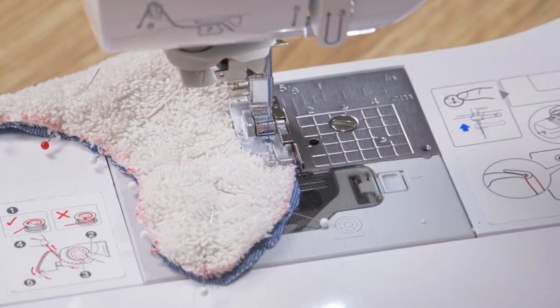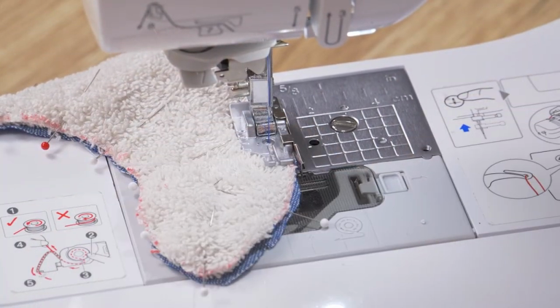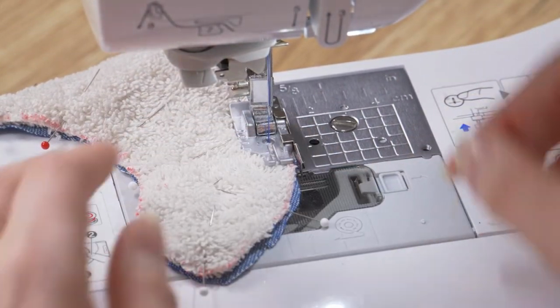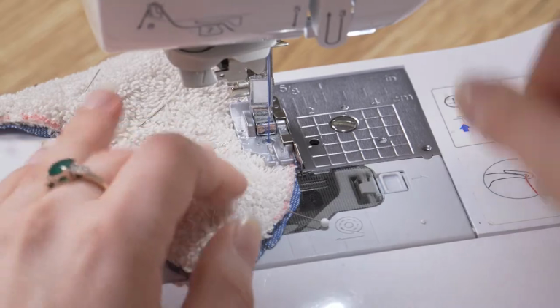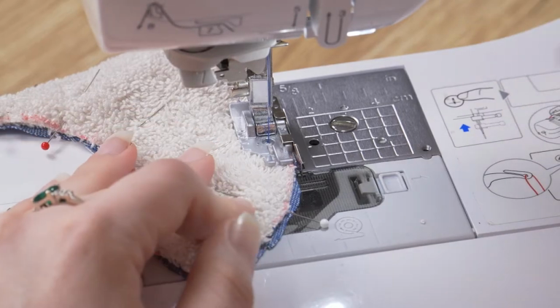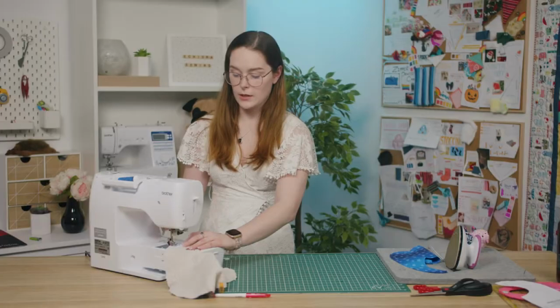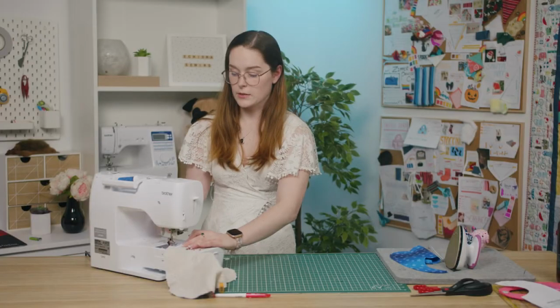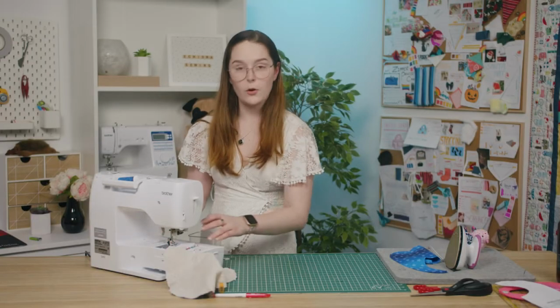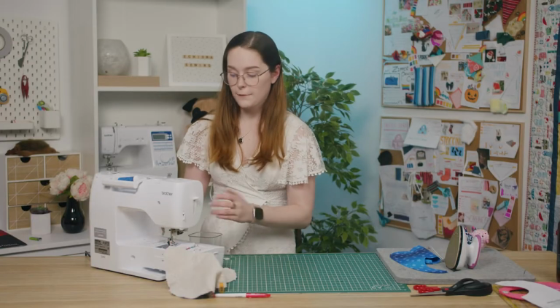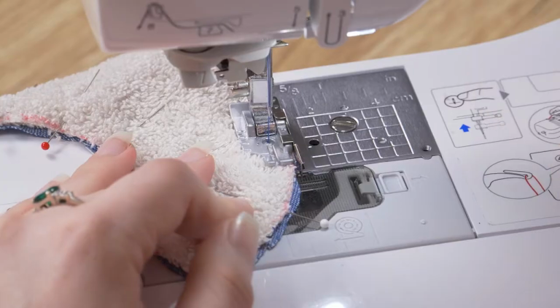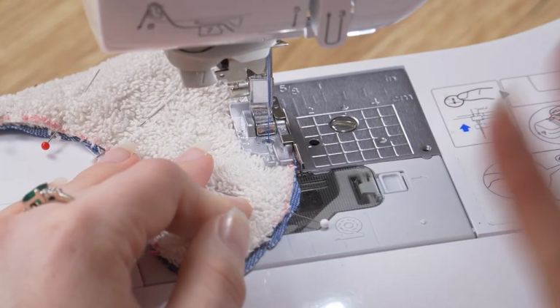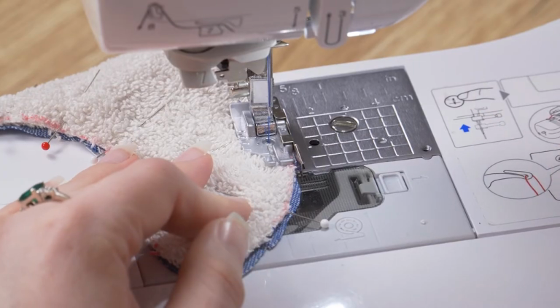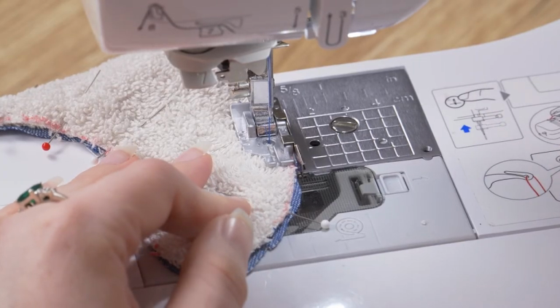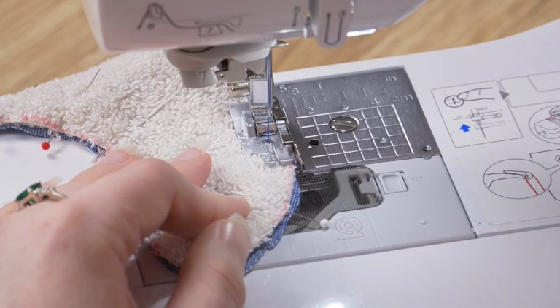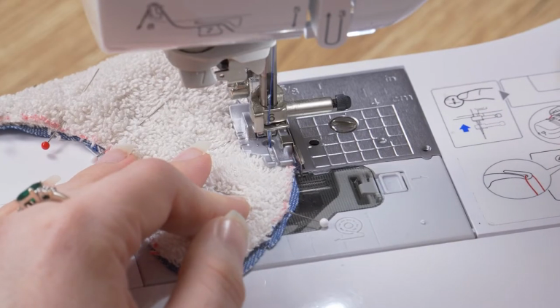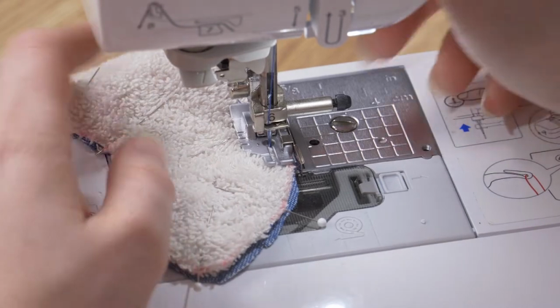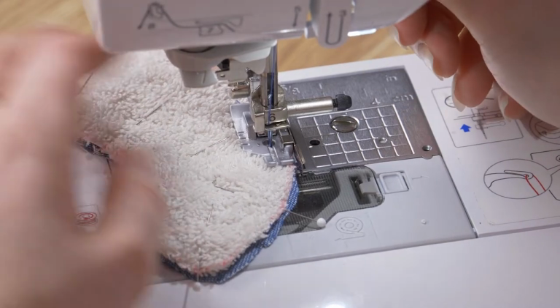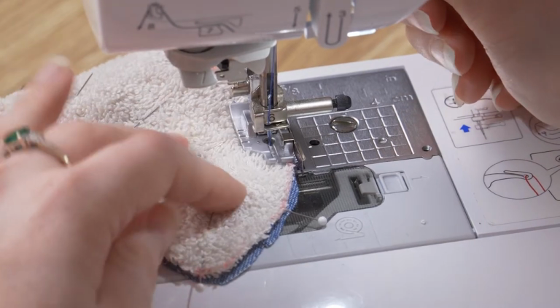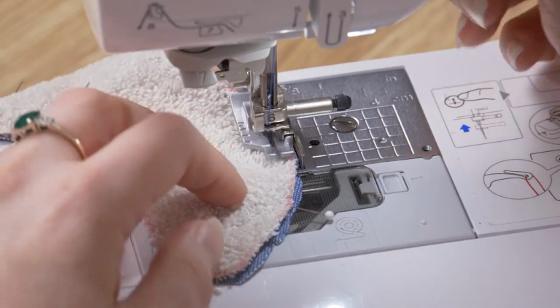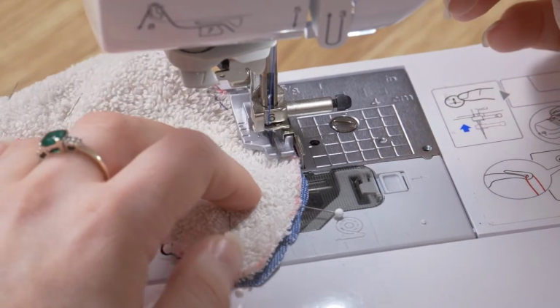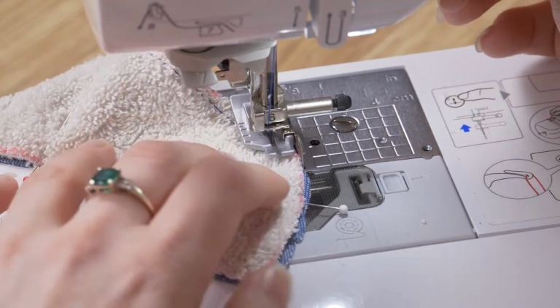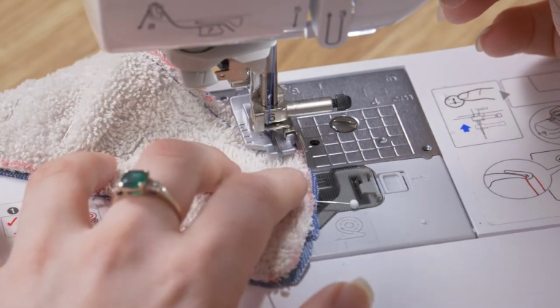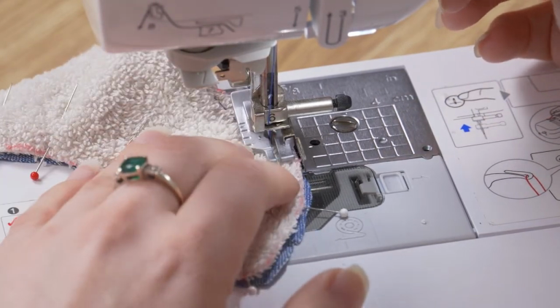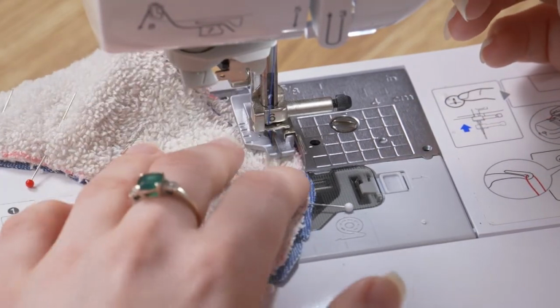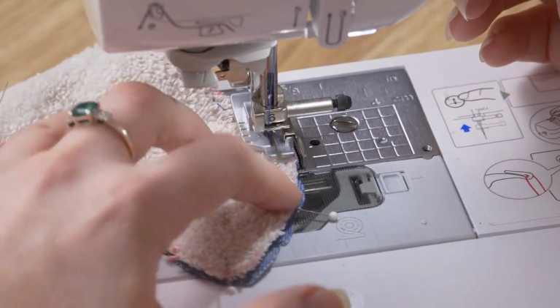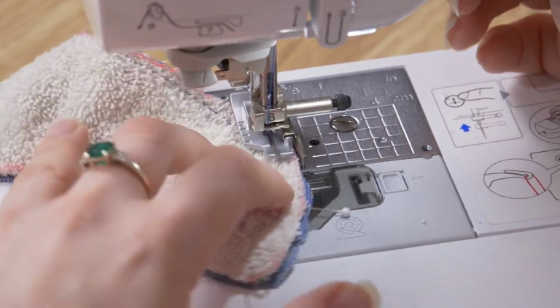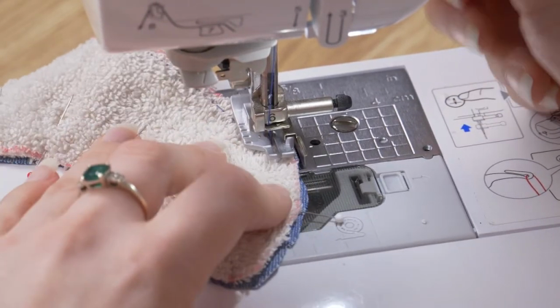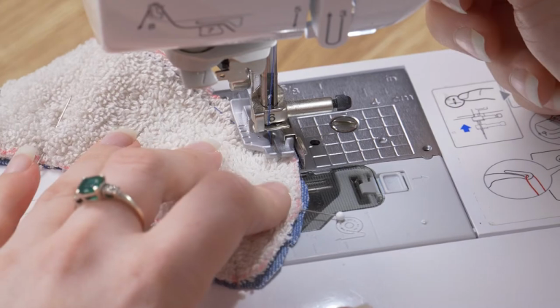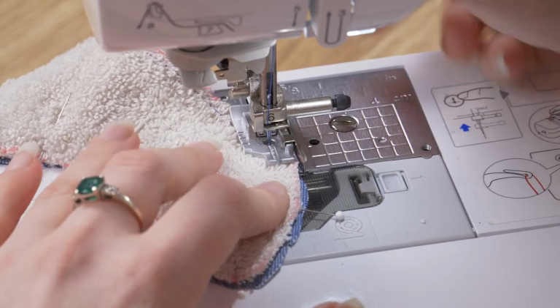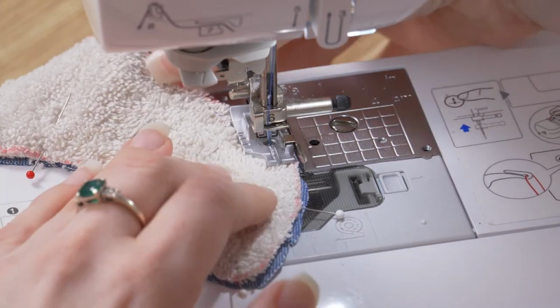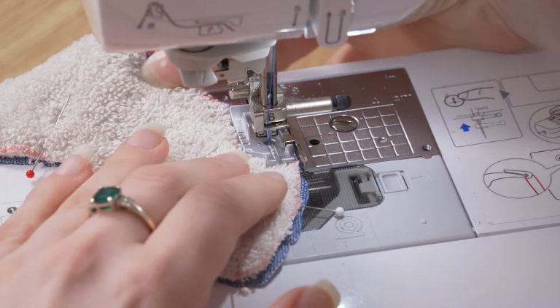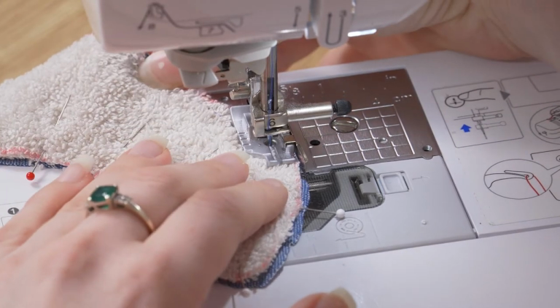Now when stitching around curves, I like to take it nice and slow. If you need to, you can stop sewing, place your needle into the fabric, raise the presser foot, just move your fabric, lower your presser foot and you can continue sewing.